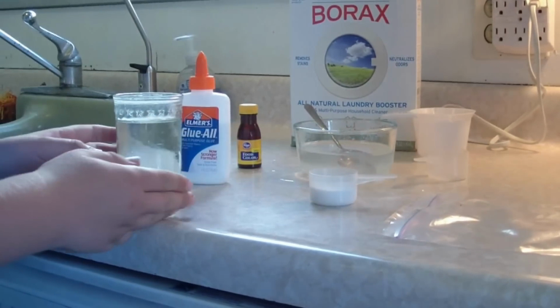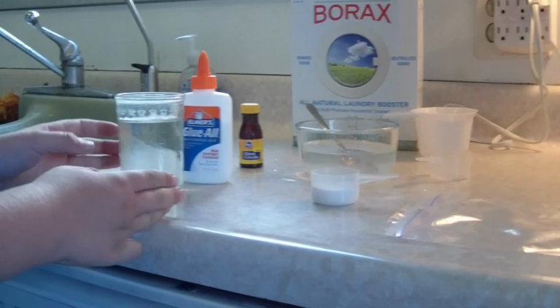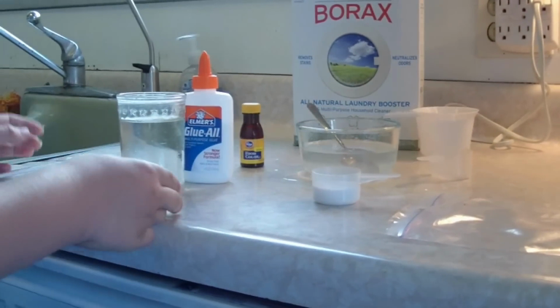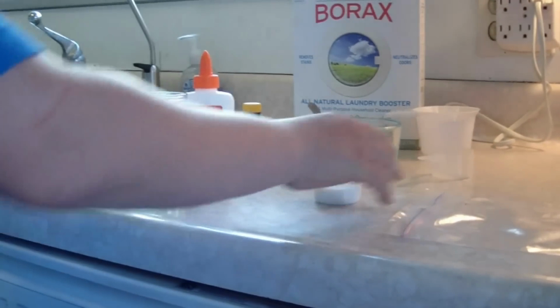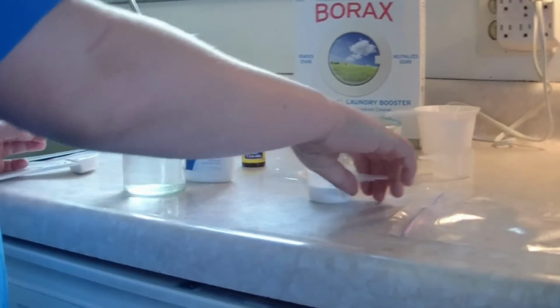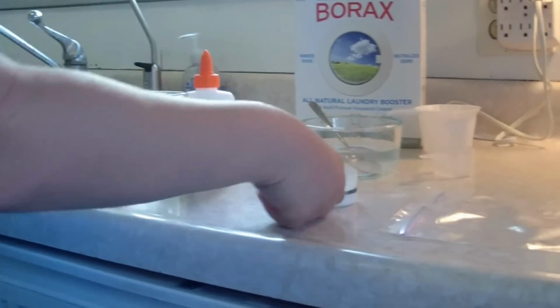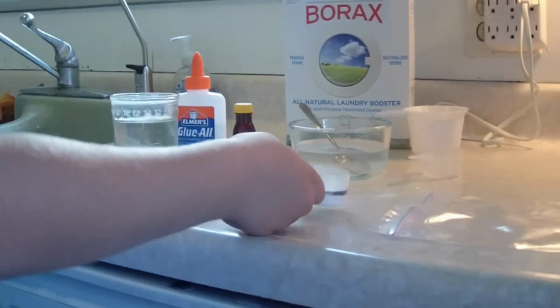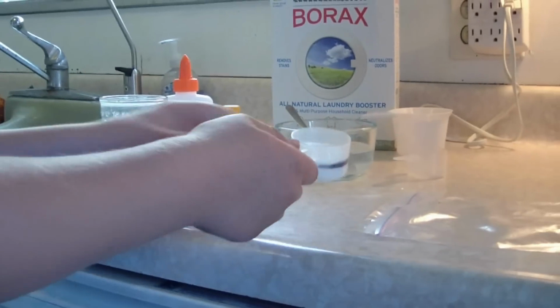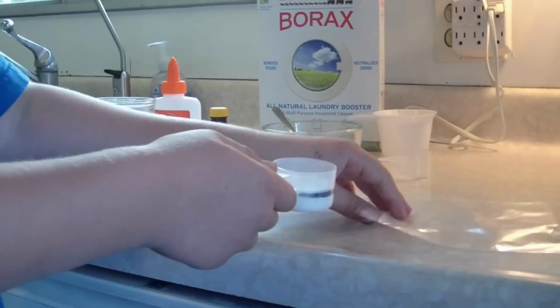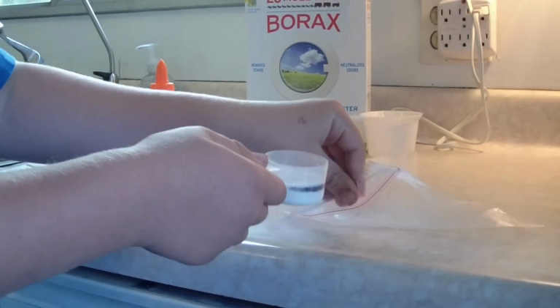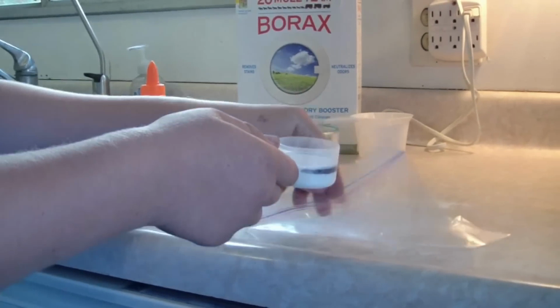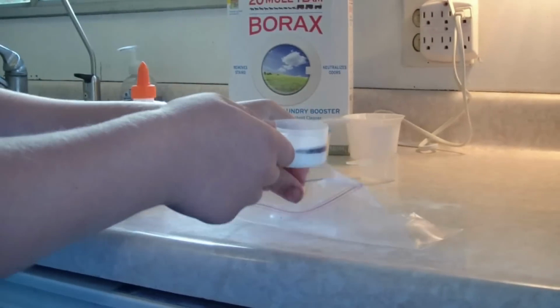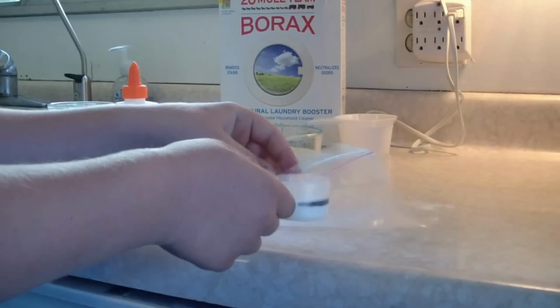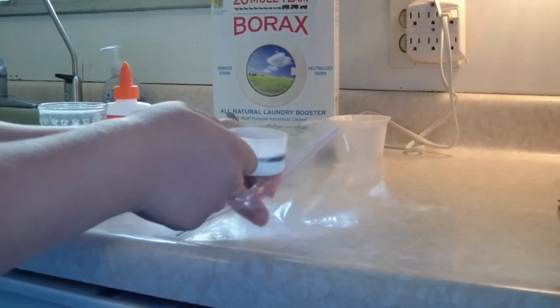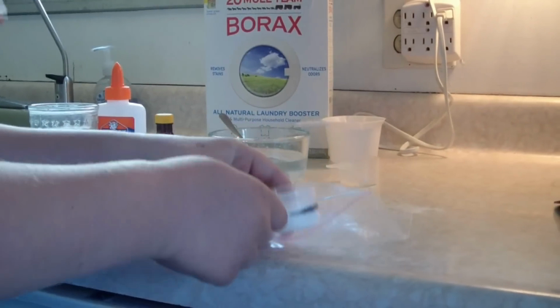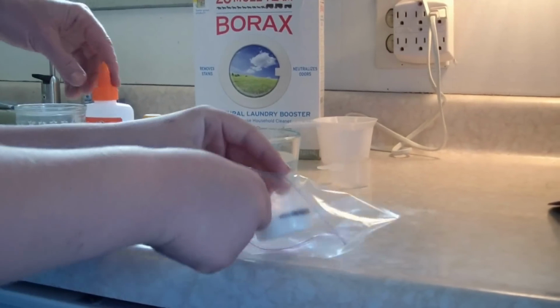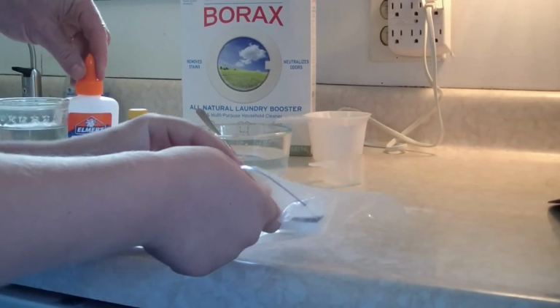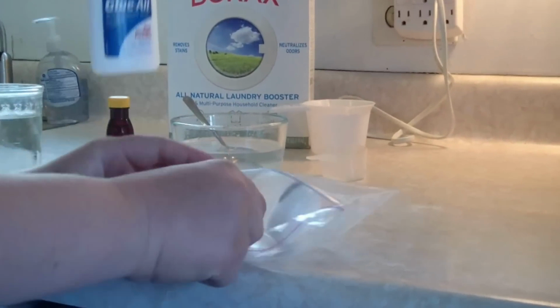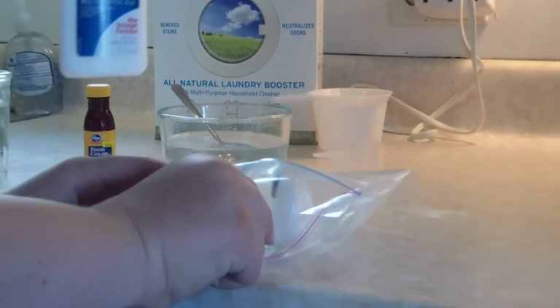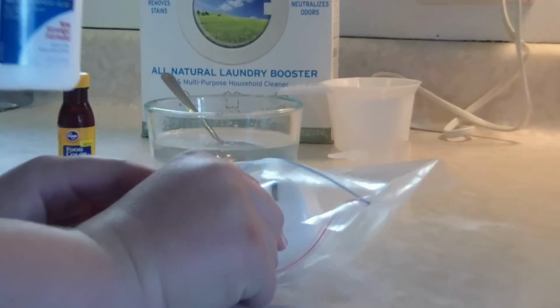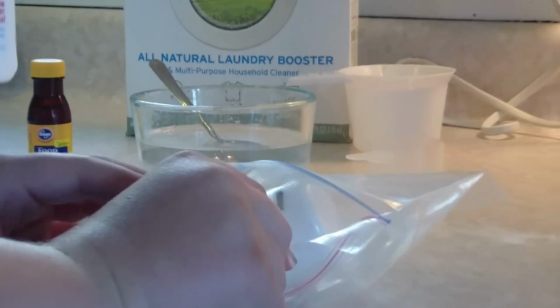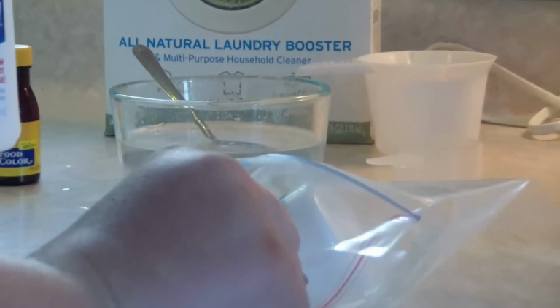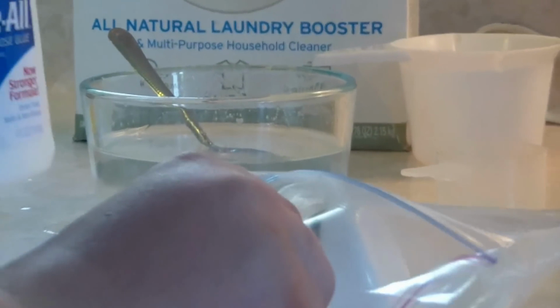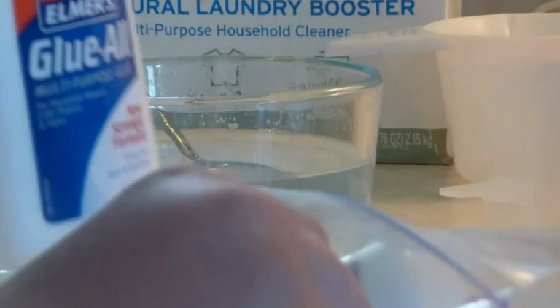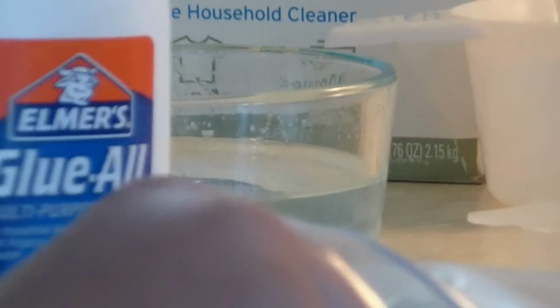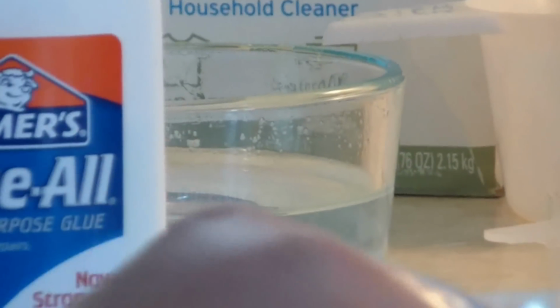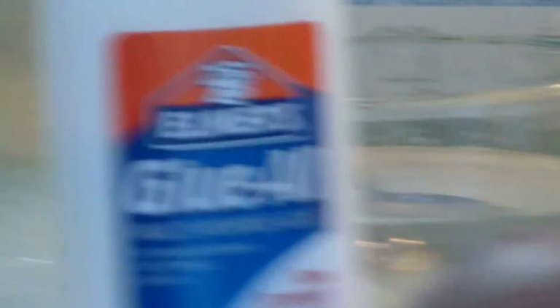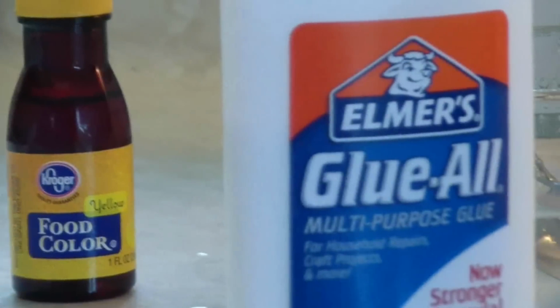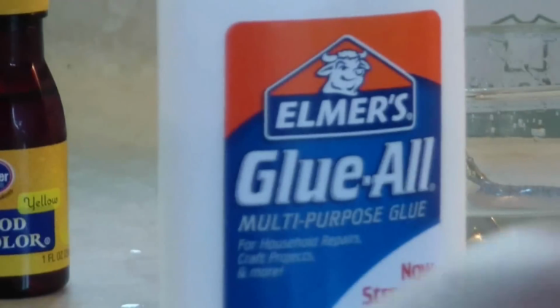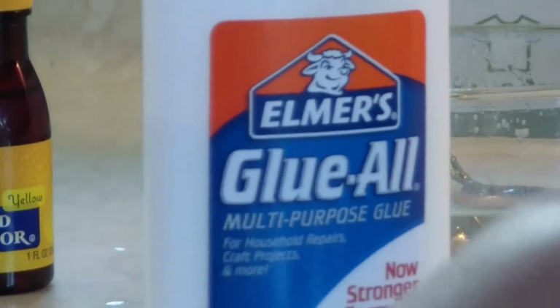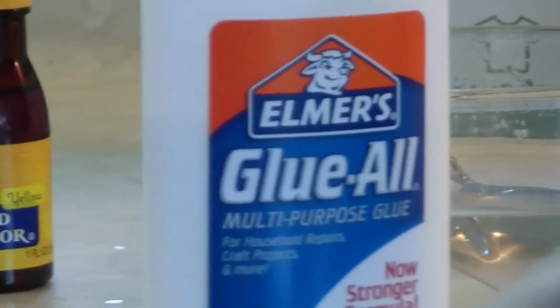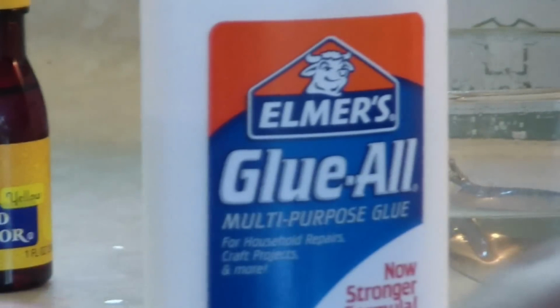The next thing you want to do is pour your glue in a plastic bag like so, and it has to be white glue or else bad things will come.